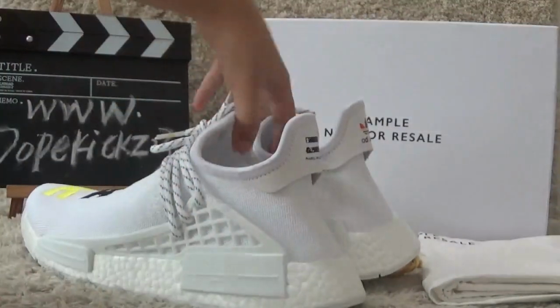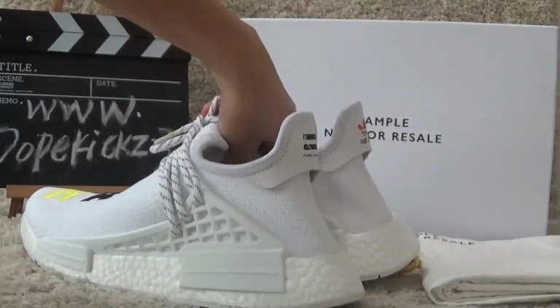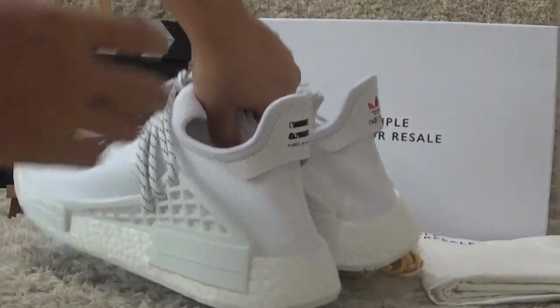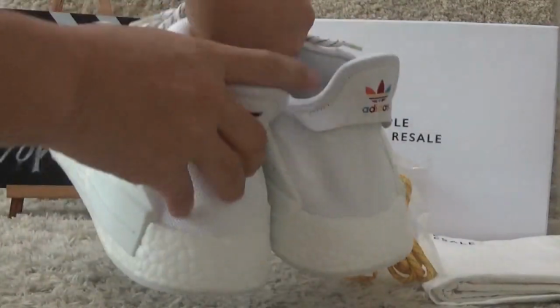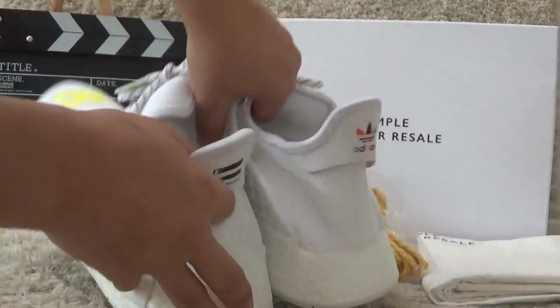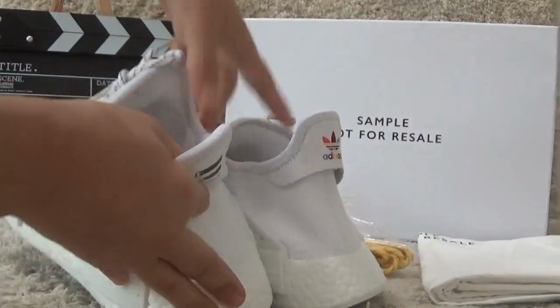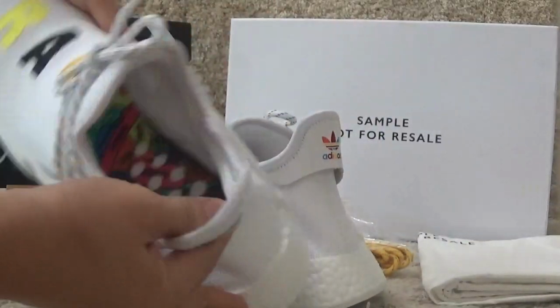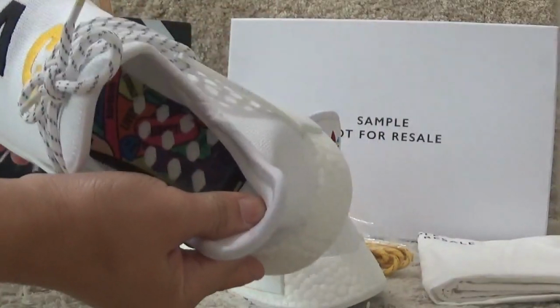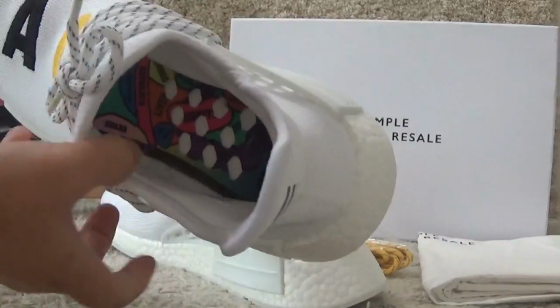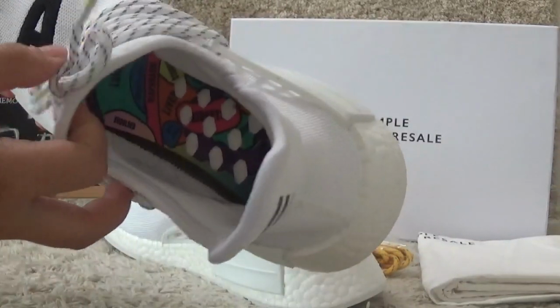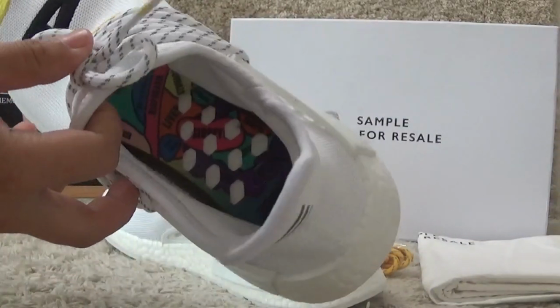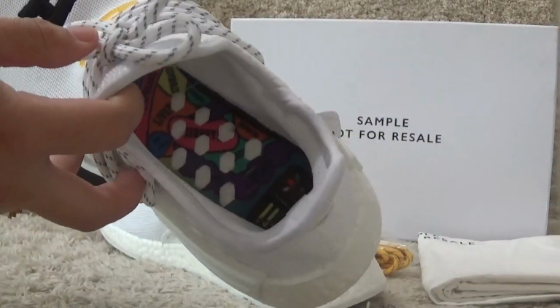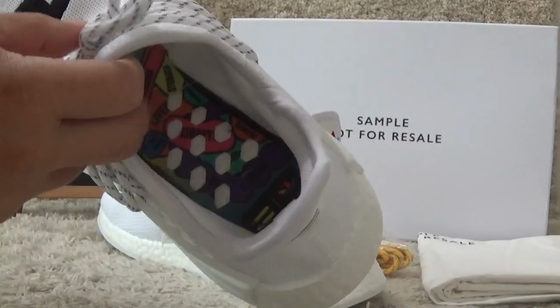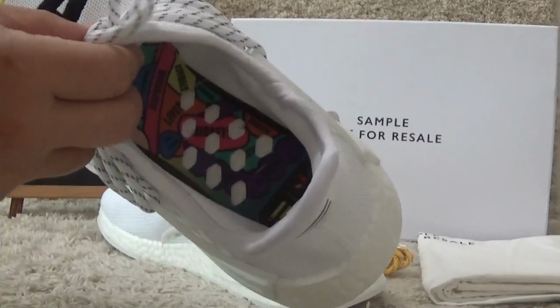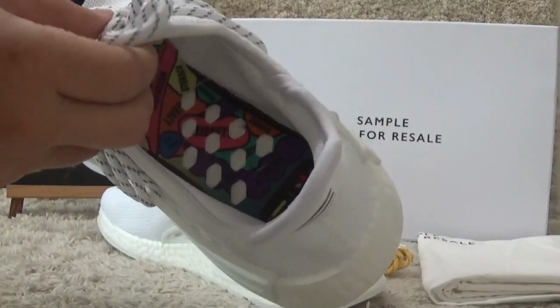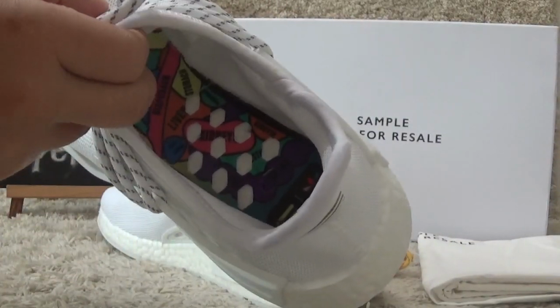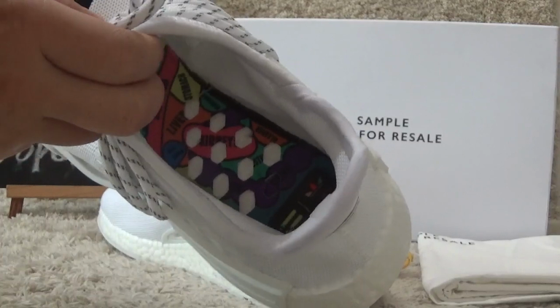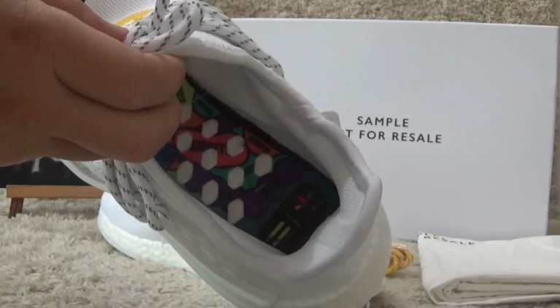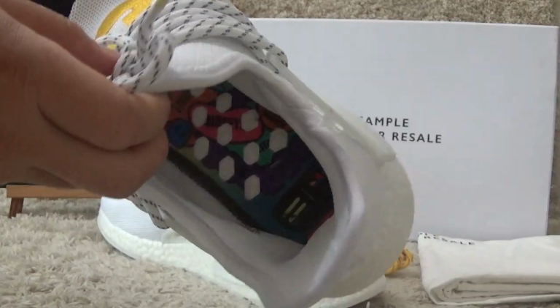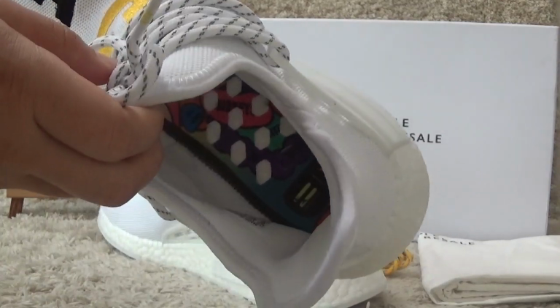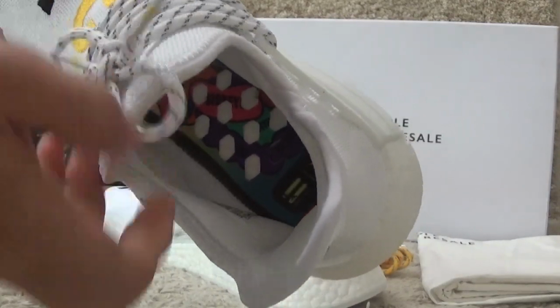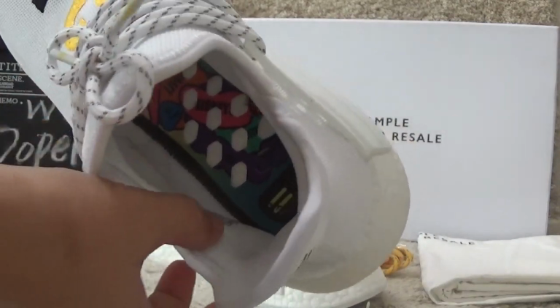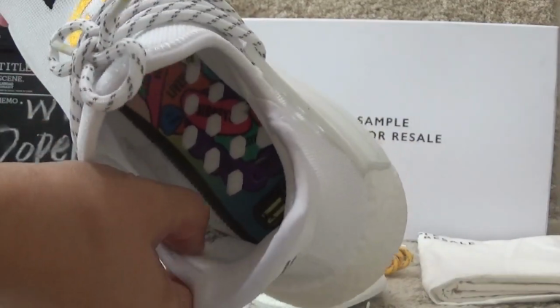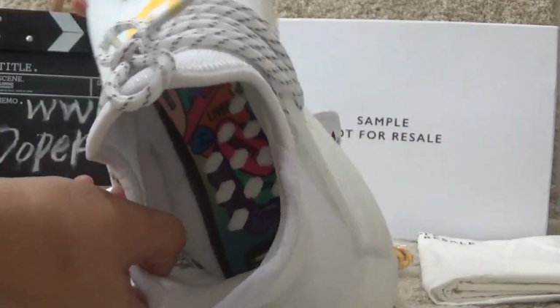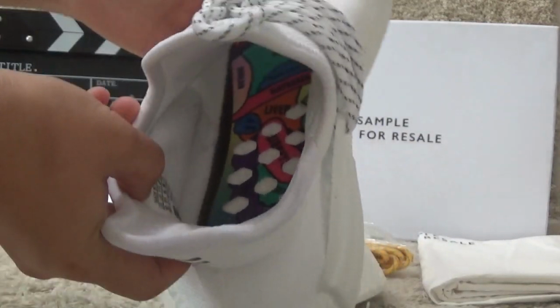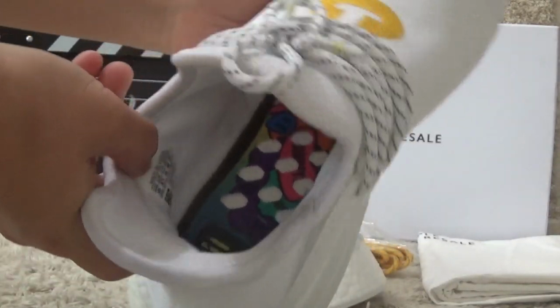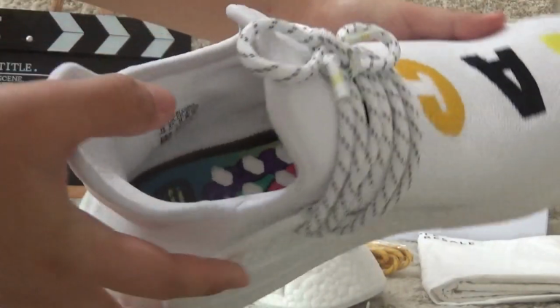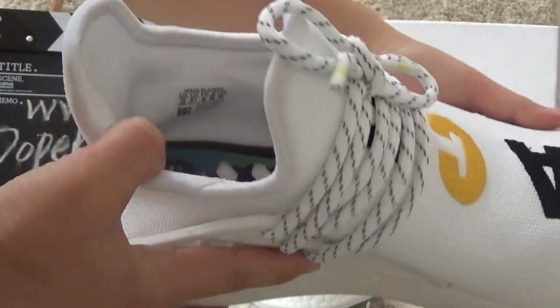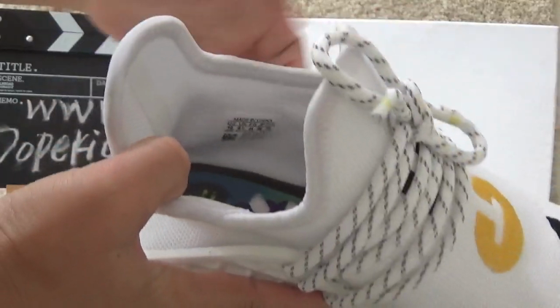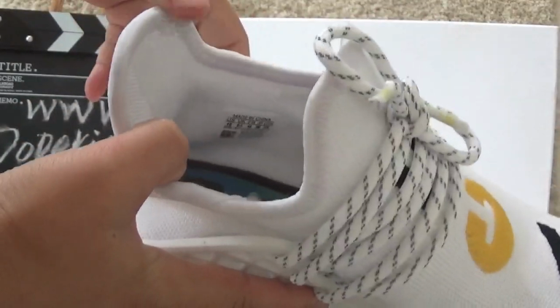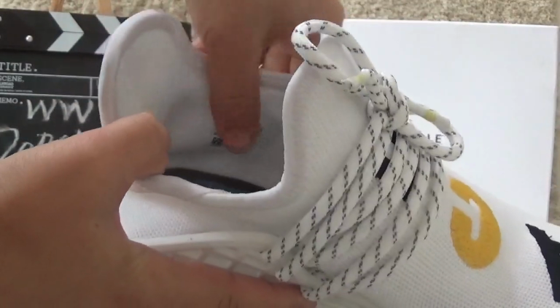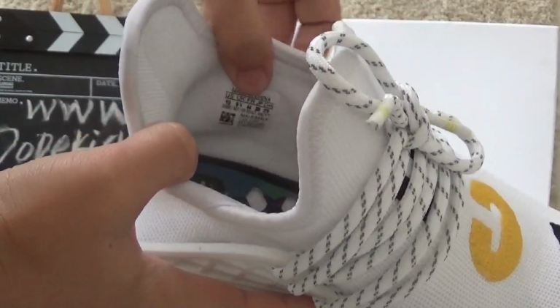Let me show you the inside. Inside it is colorful for the shoe pad. And on the side here we can also find the size tag for the shoes.